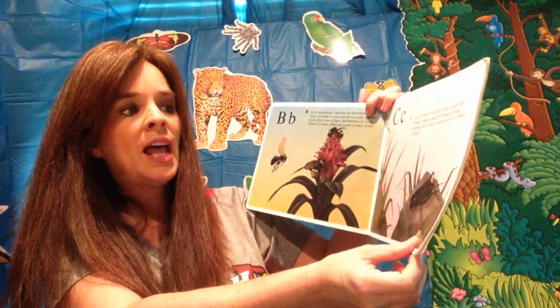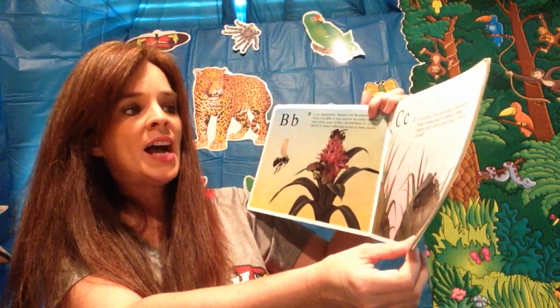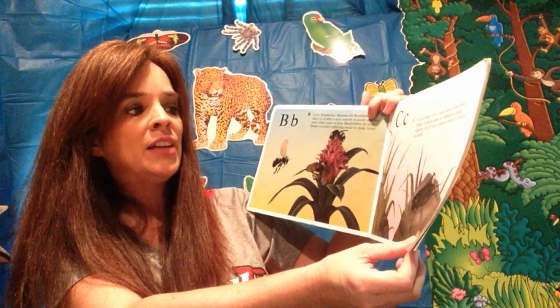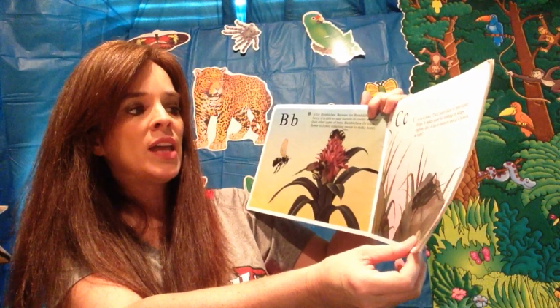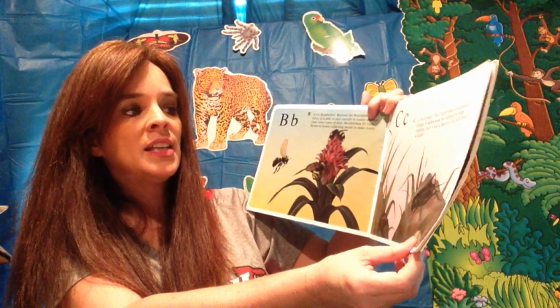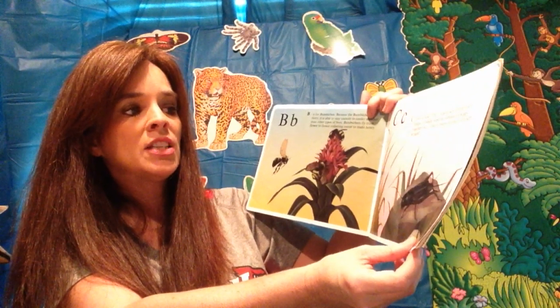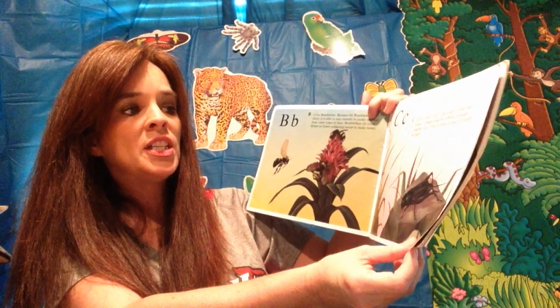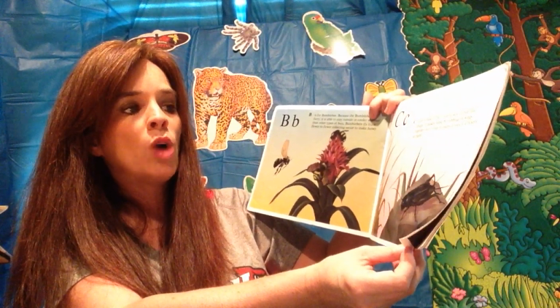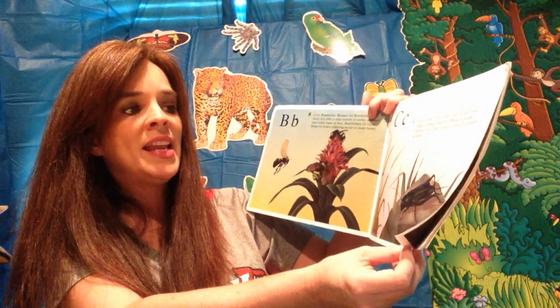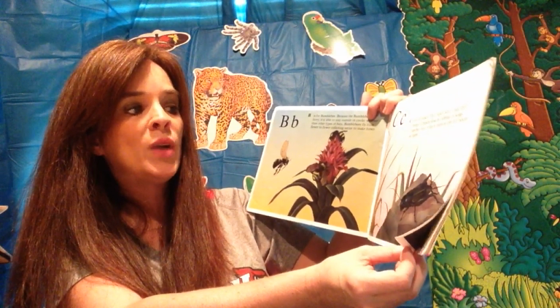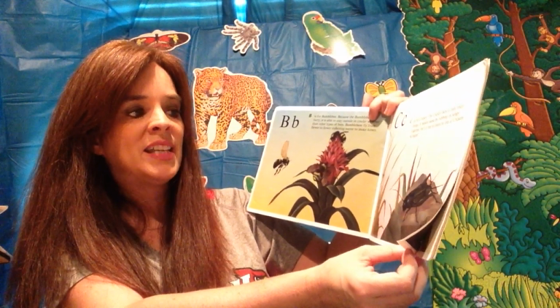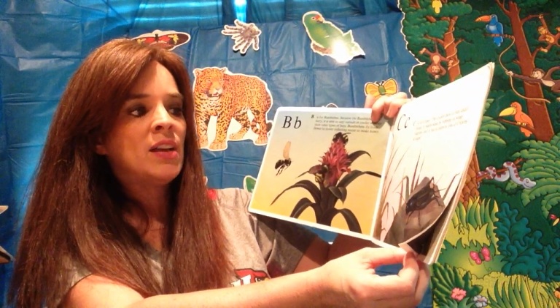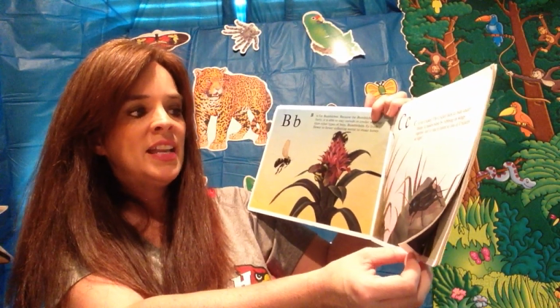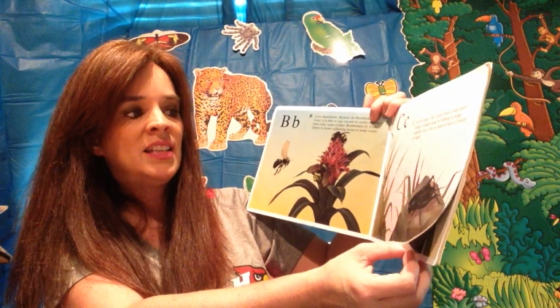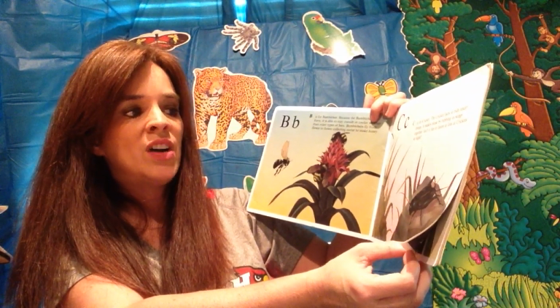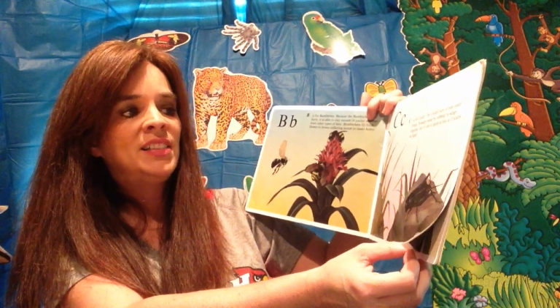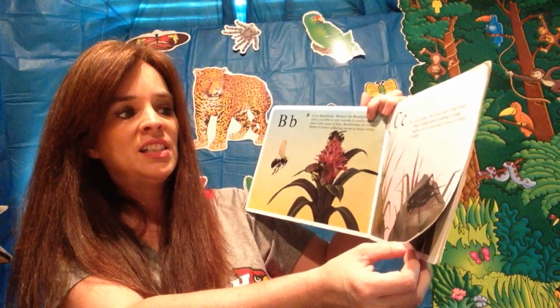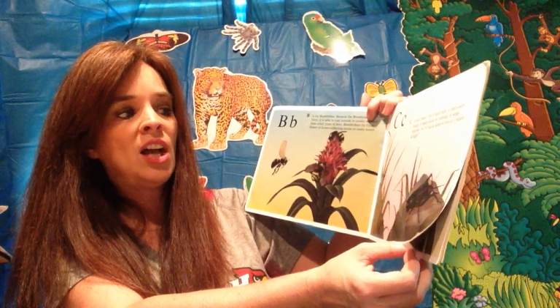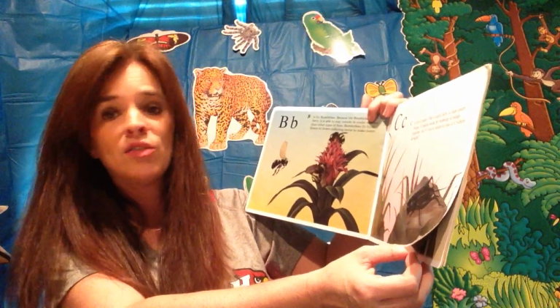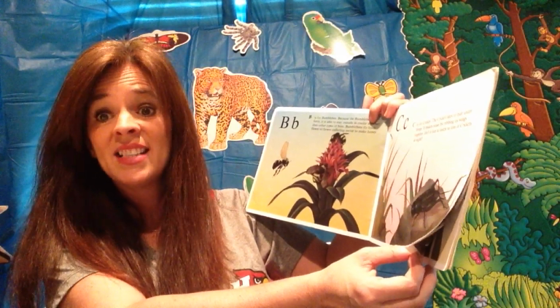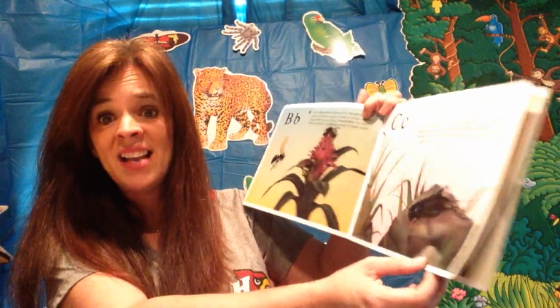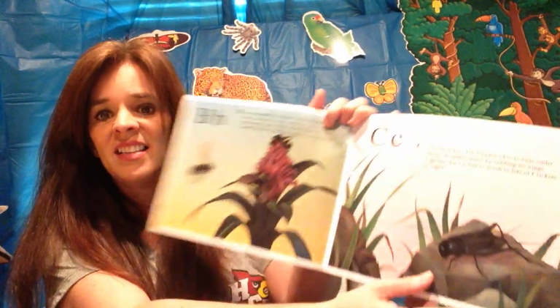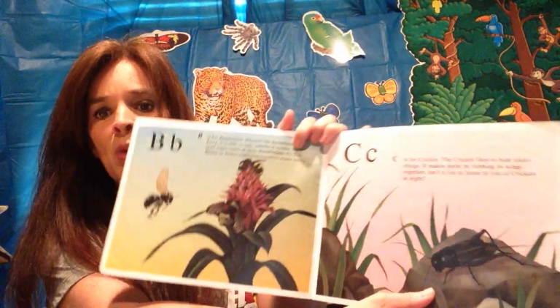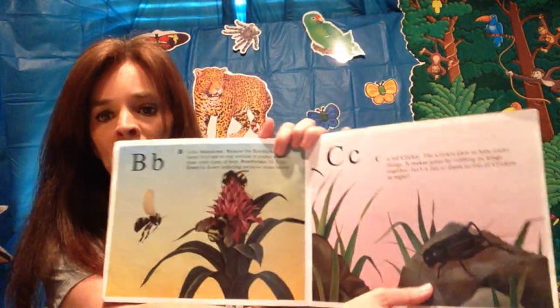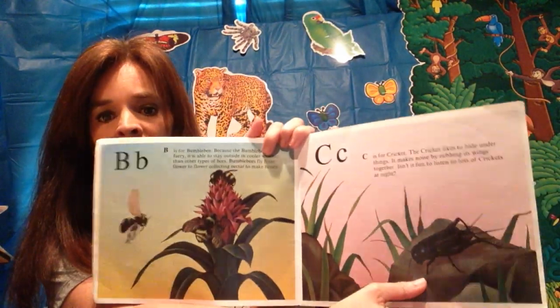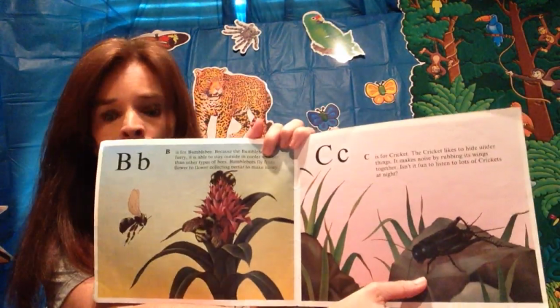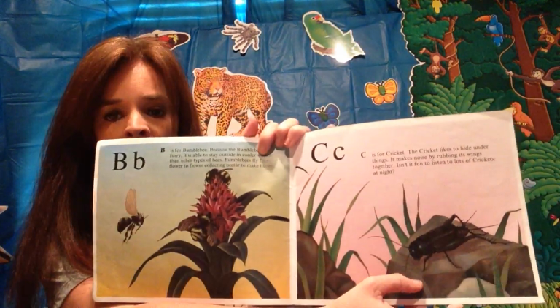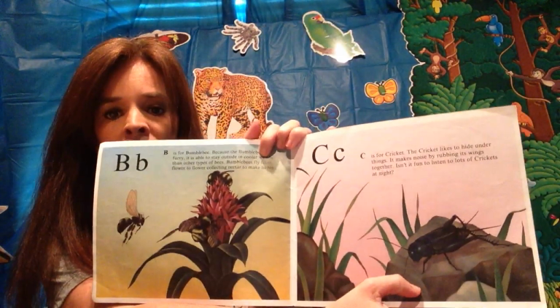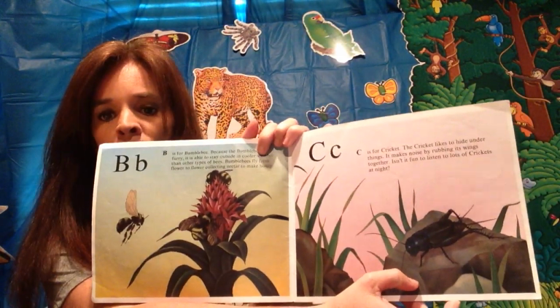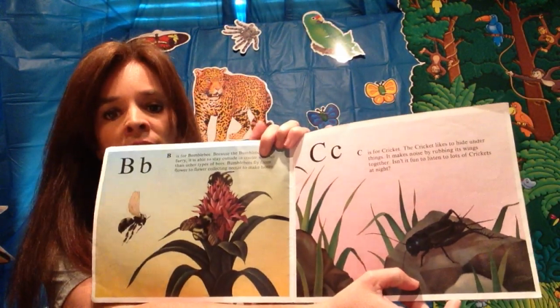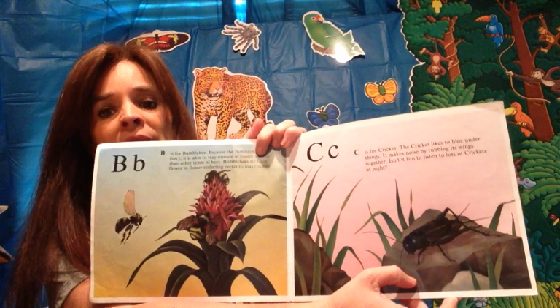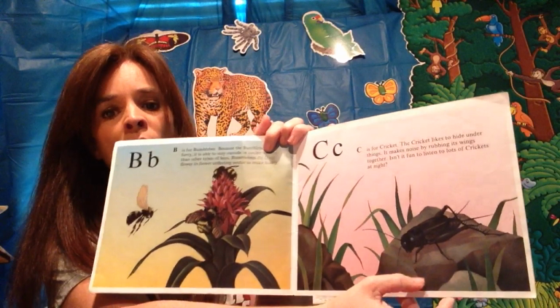The cricket makes noise by rubbing its wings together. Isn't it fun to listen to lots of crickets at night? Miss Tammy likes to have her windows open in the springtime and listen to all the bugs outside.